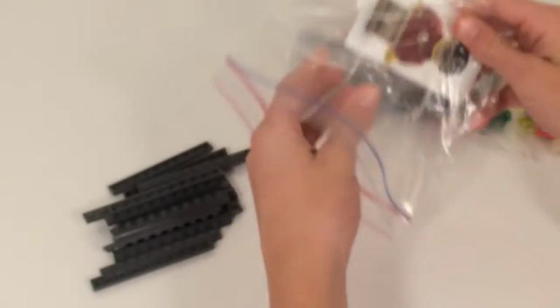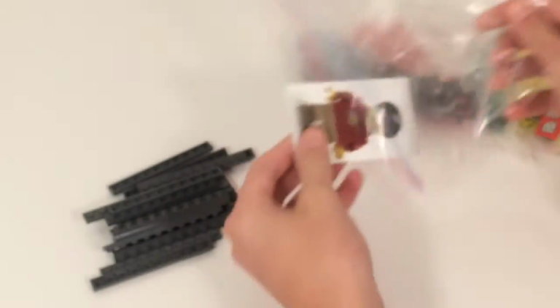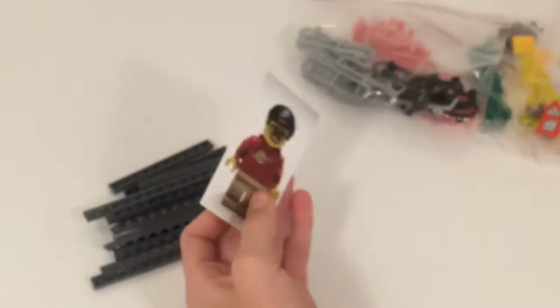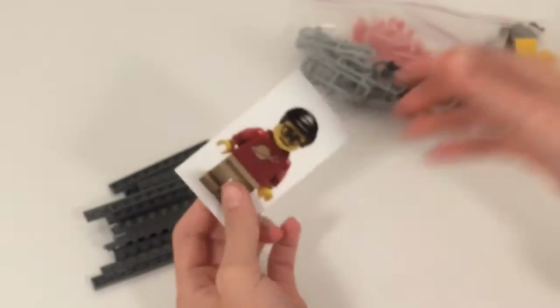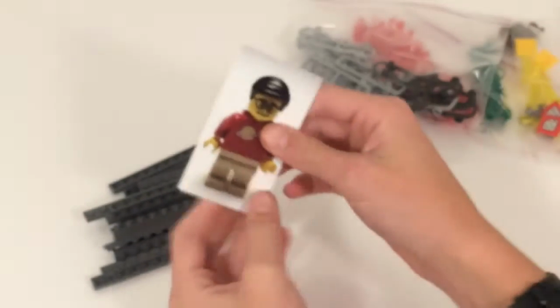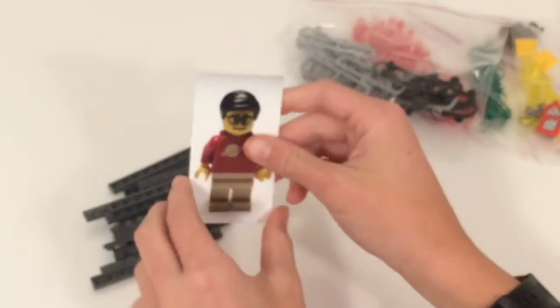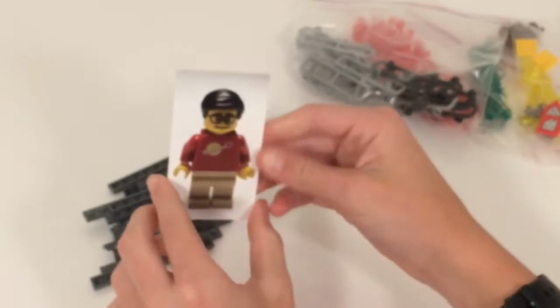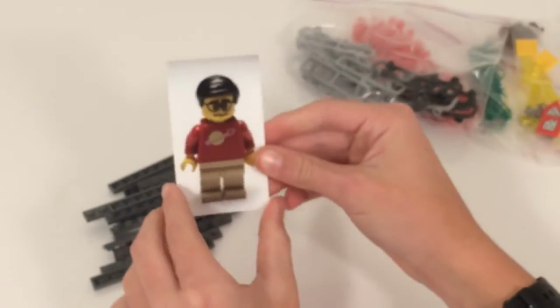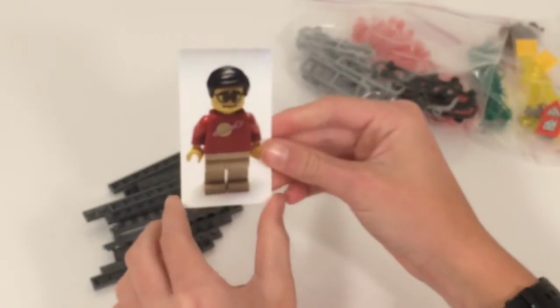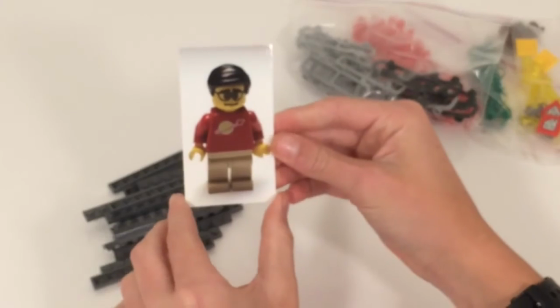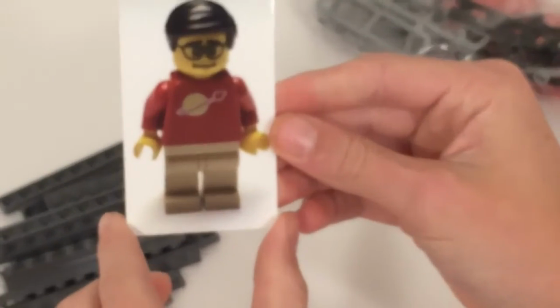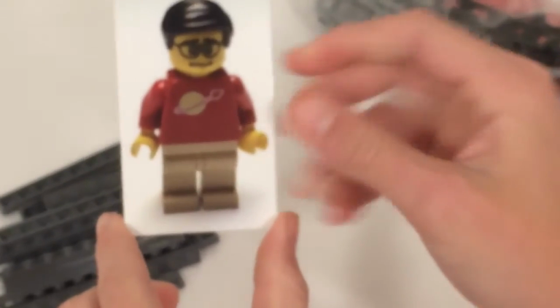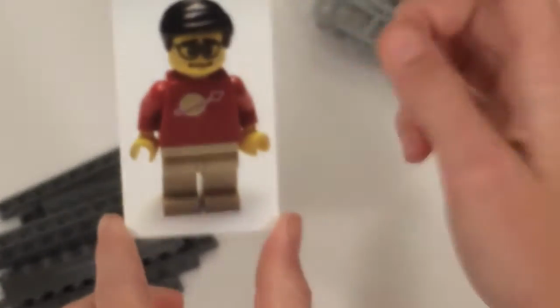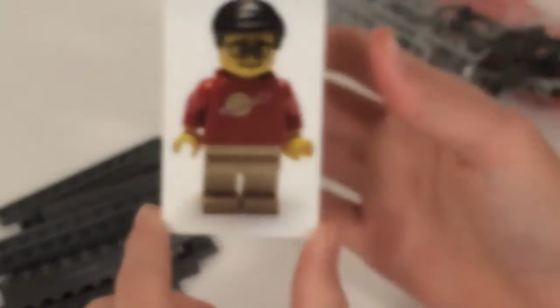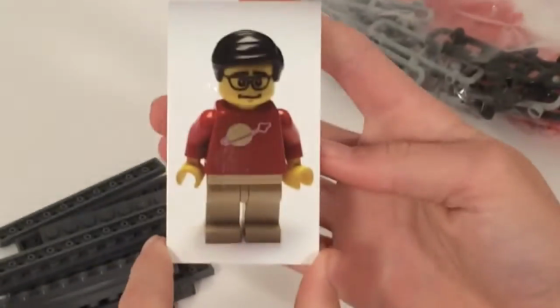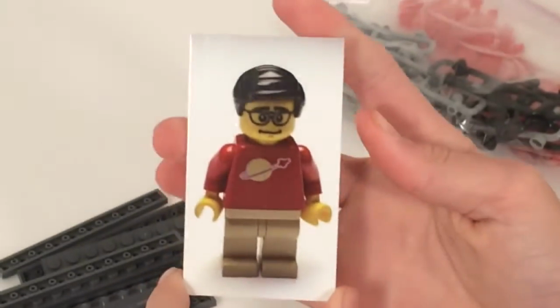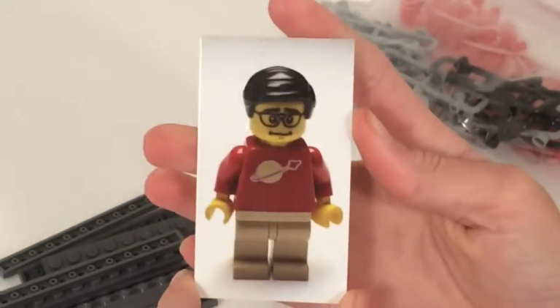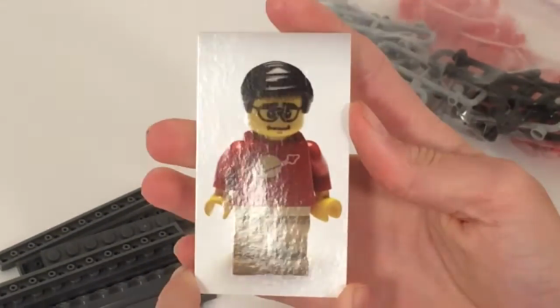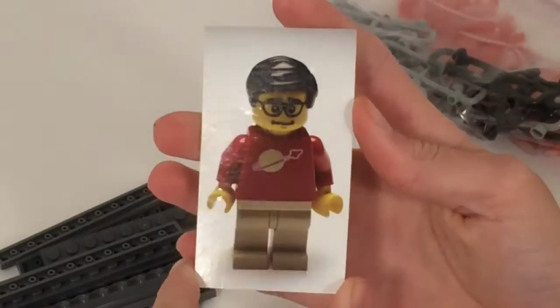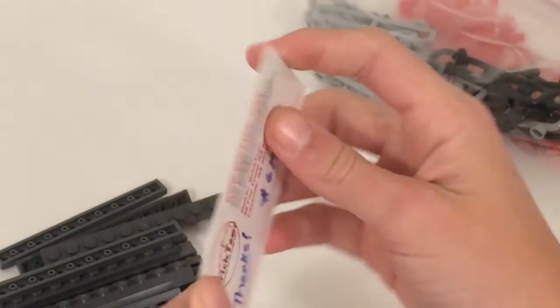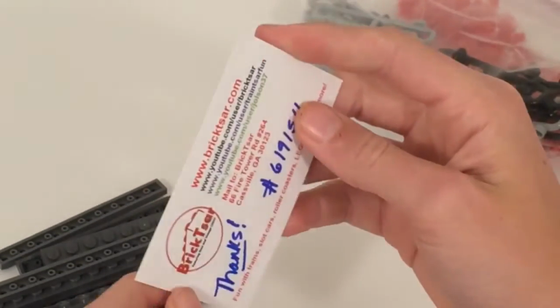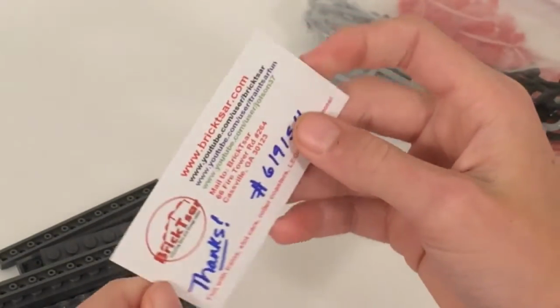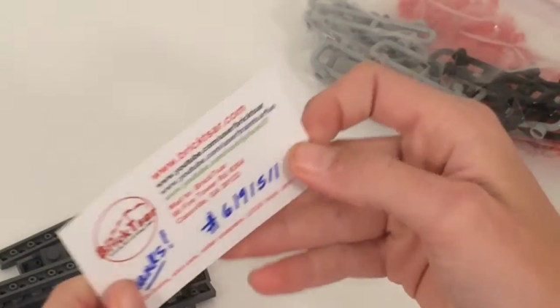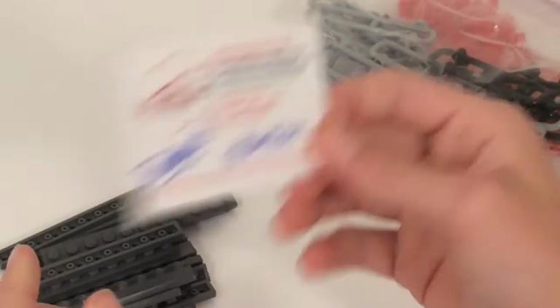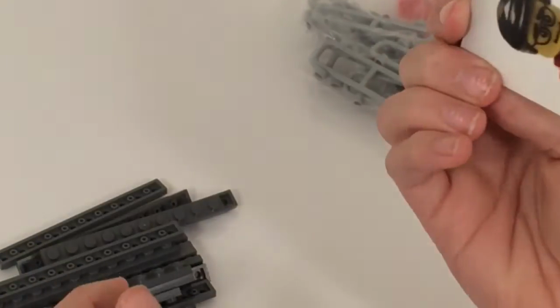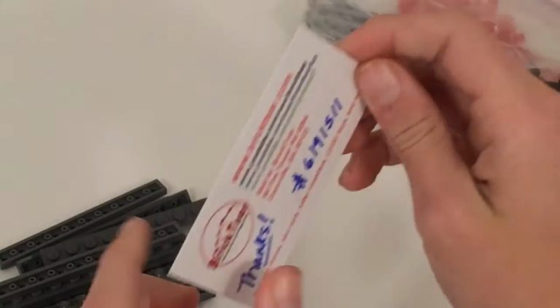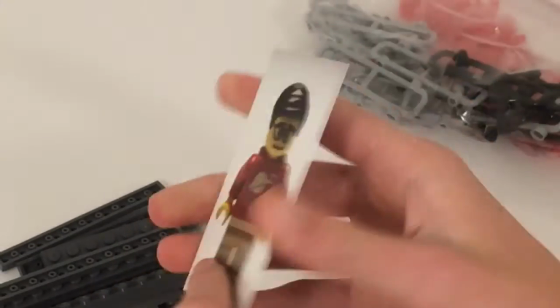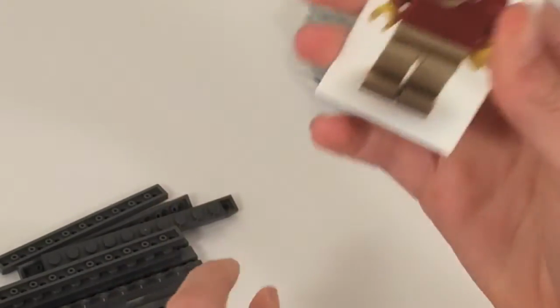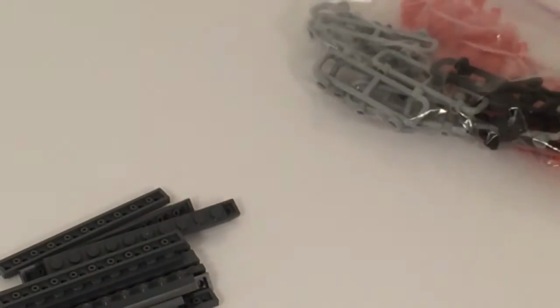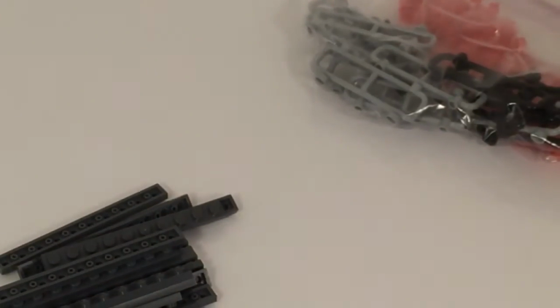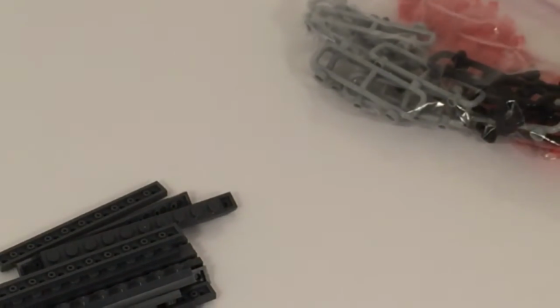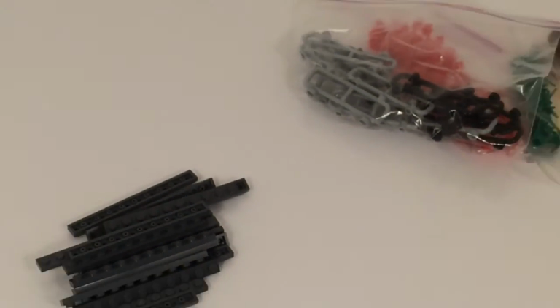We also got this nice business card from Brickstar — it's a sig fig, and he gives that out to all of his customers.